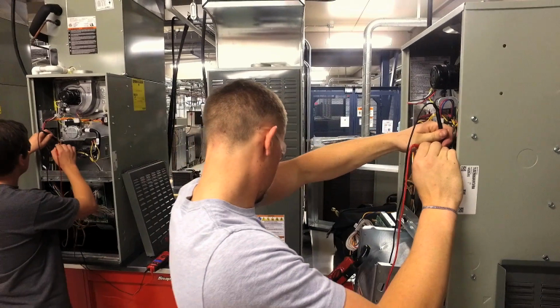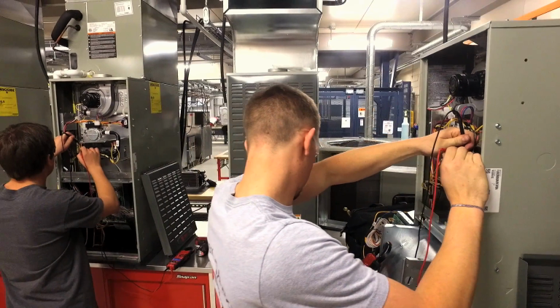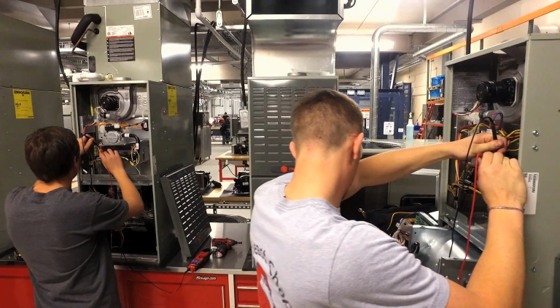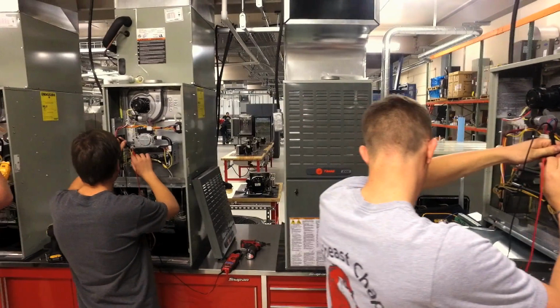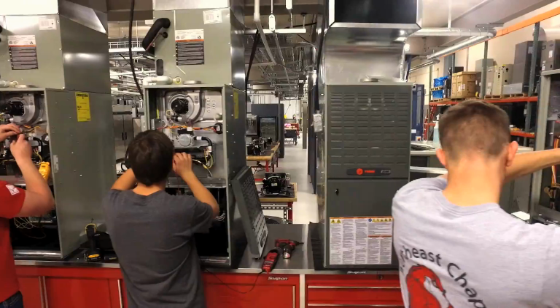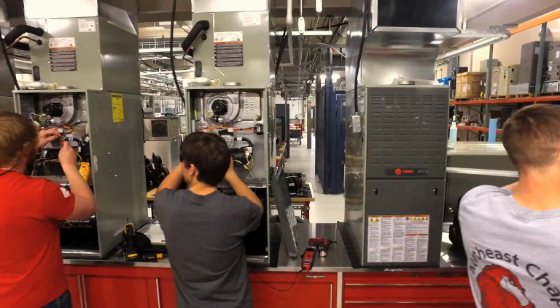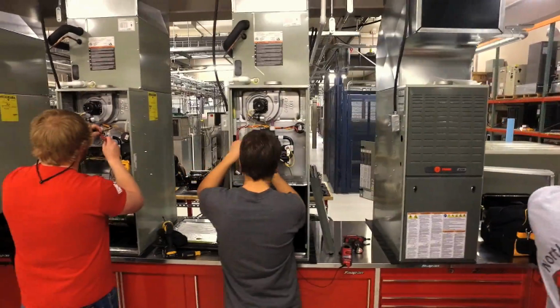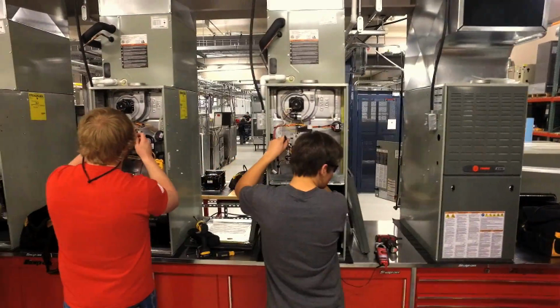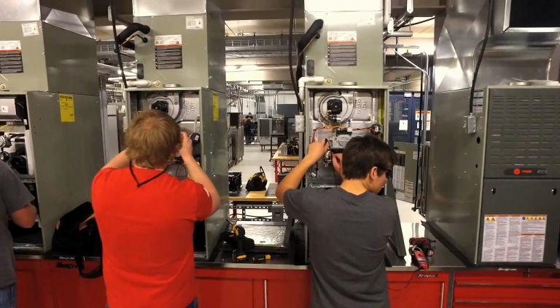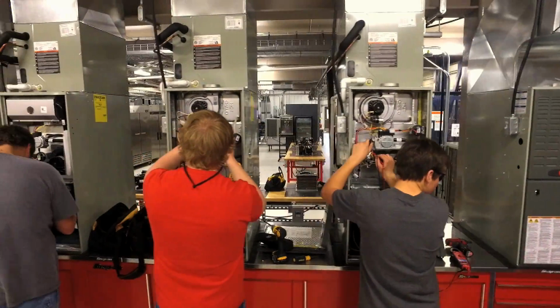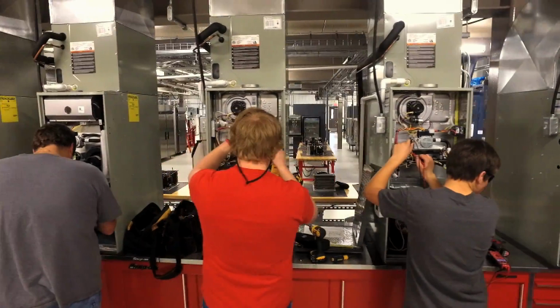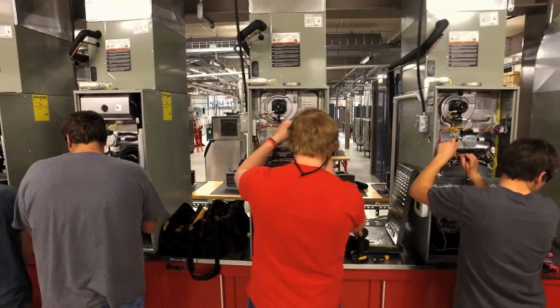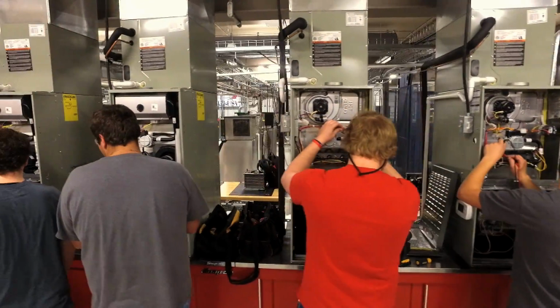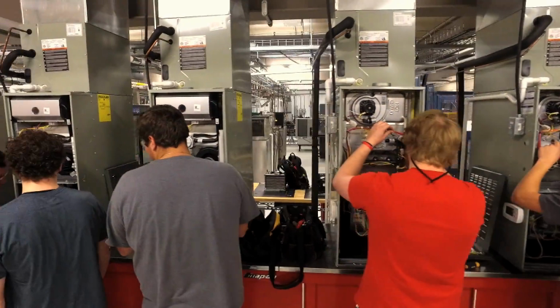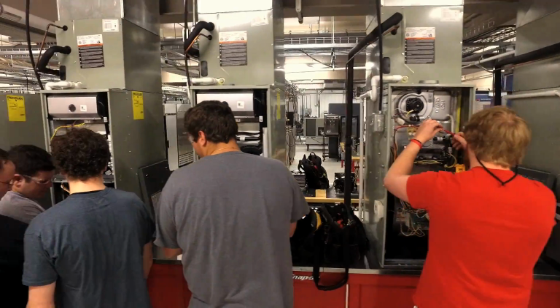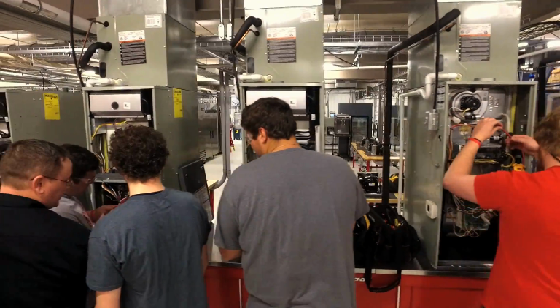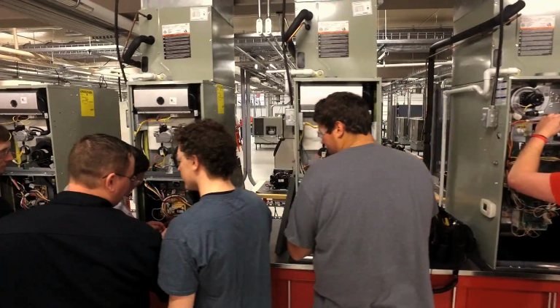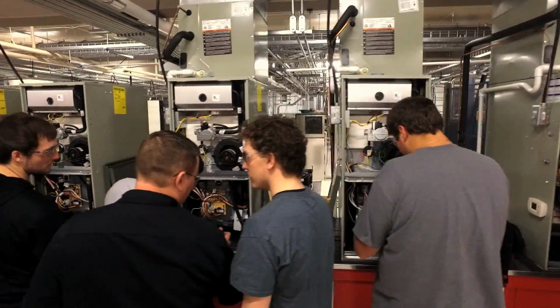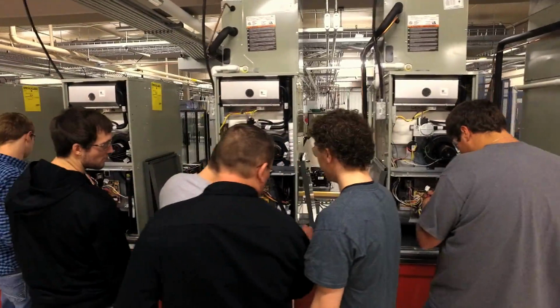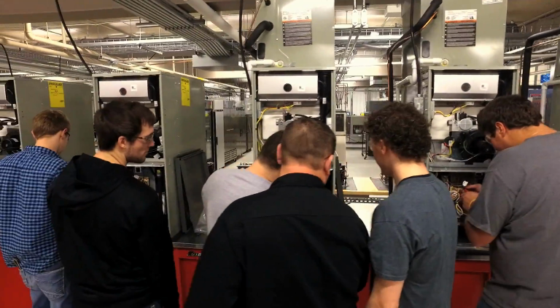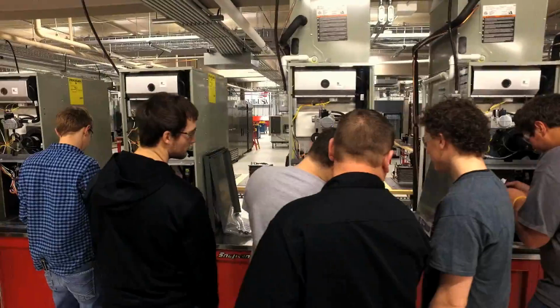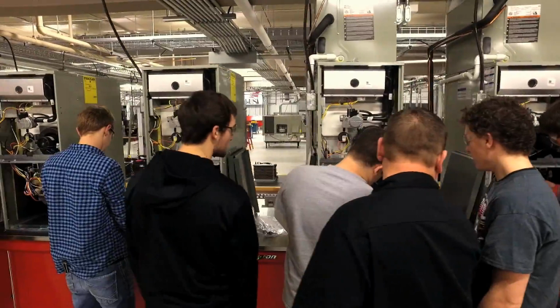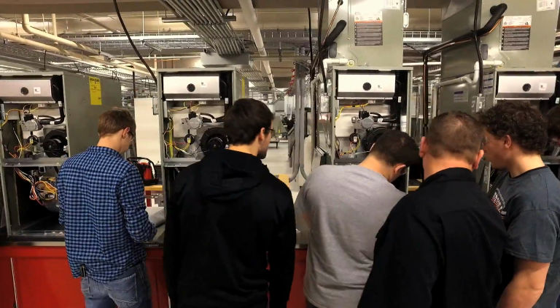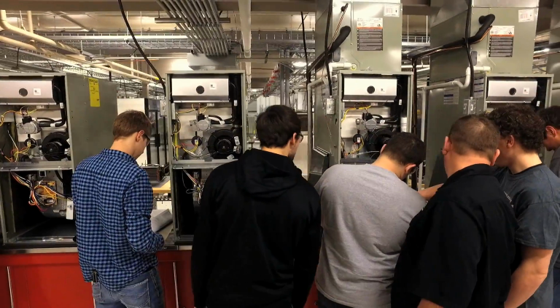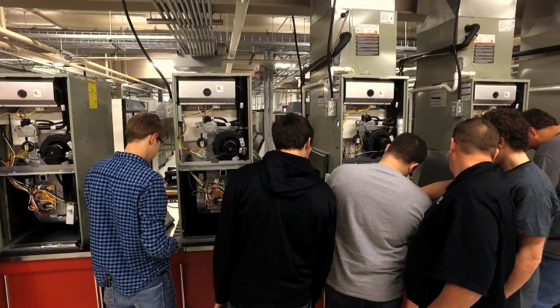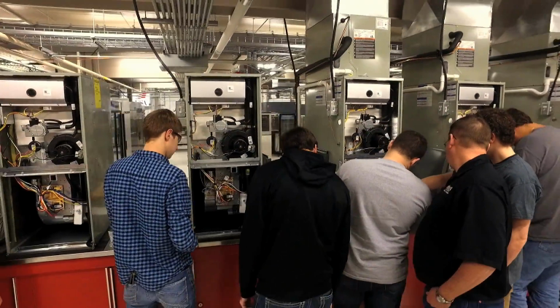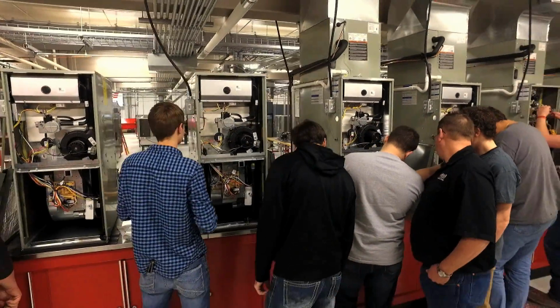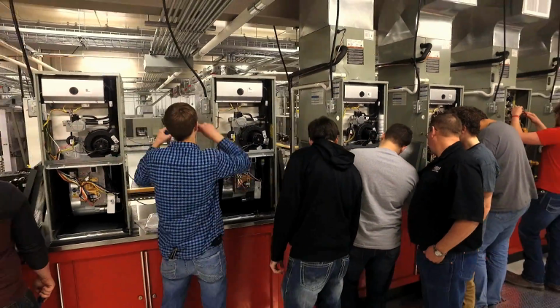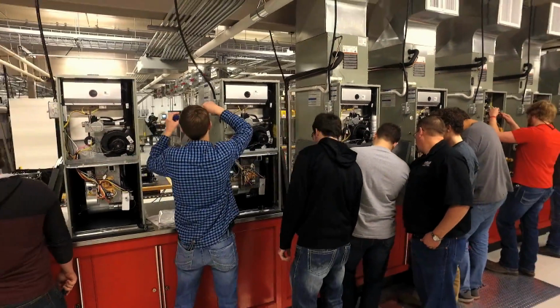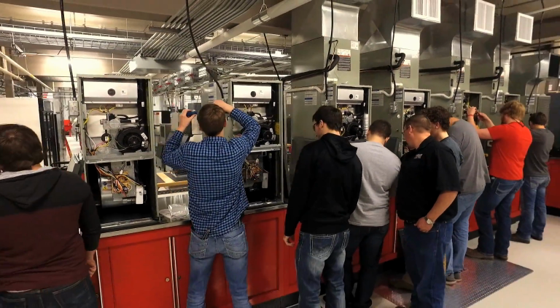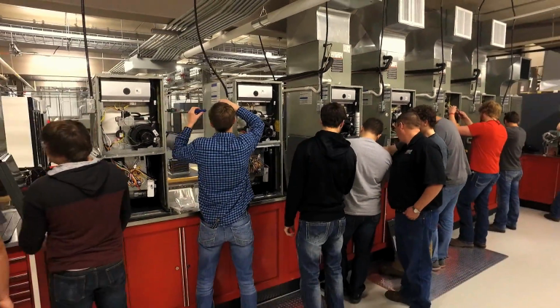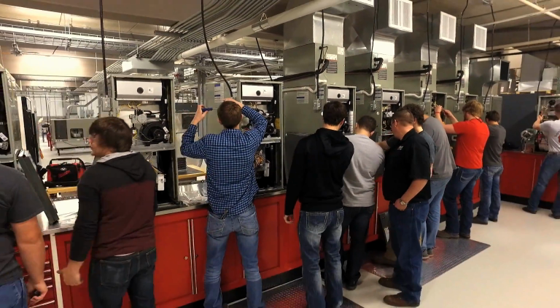When you conclude with that, you begin your second year where we really fine-tune your skills in all the heating appliances, residential heating and stuff like that. And then we also go into heat pumps, geothermal heat pumps.